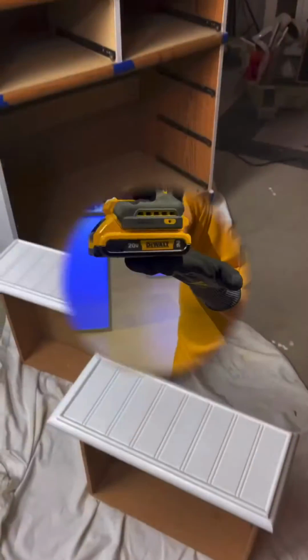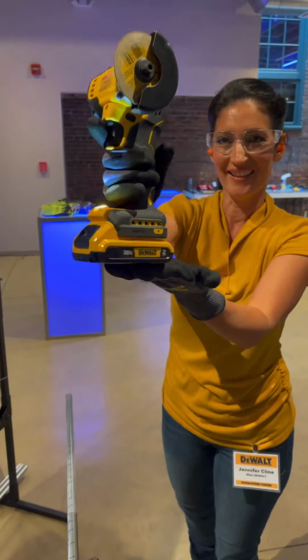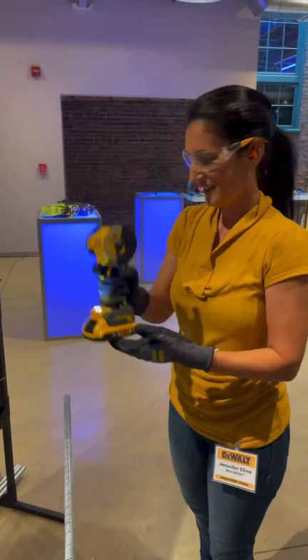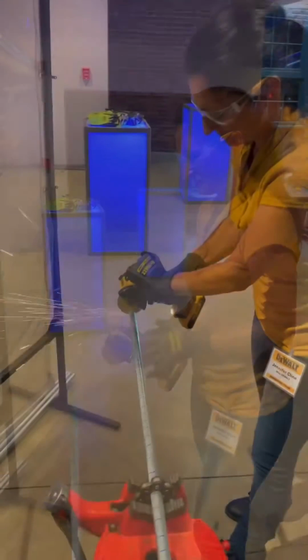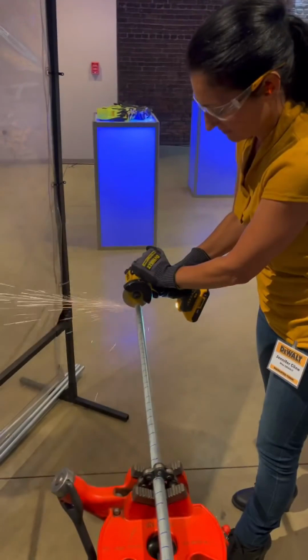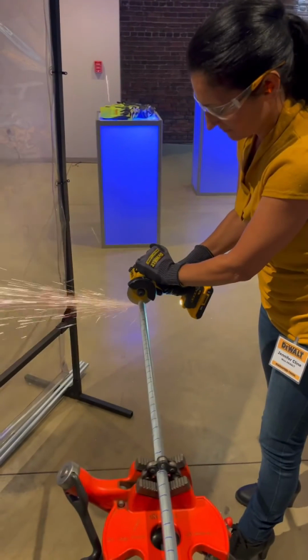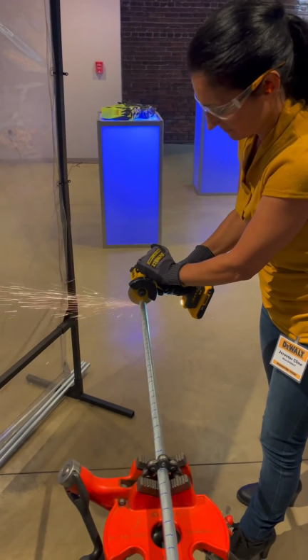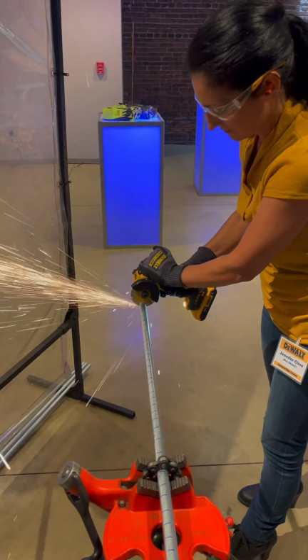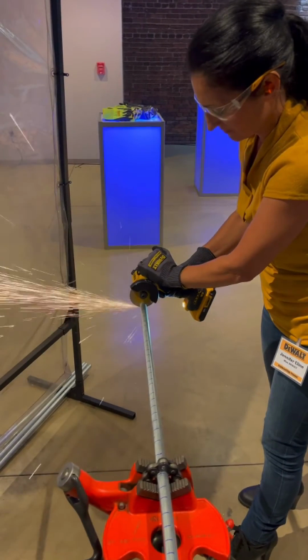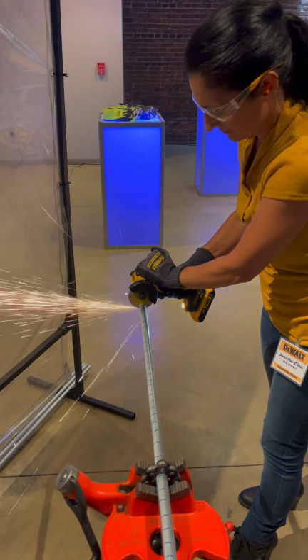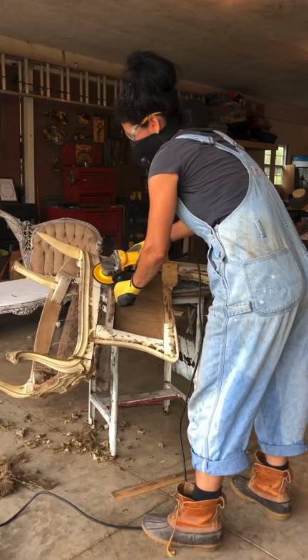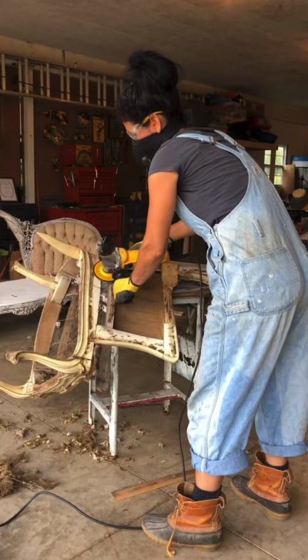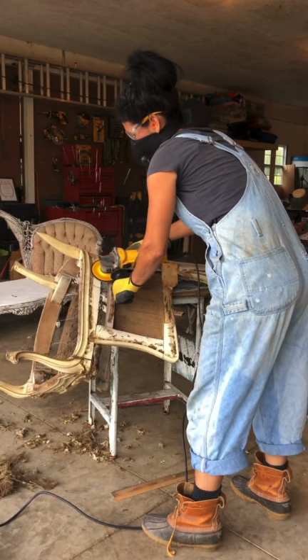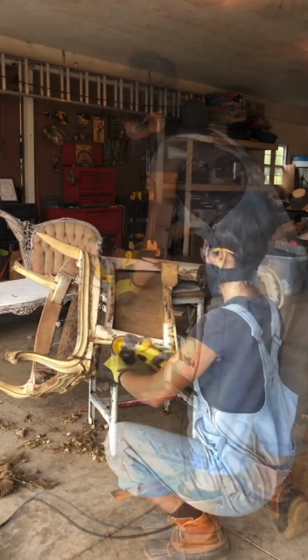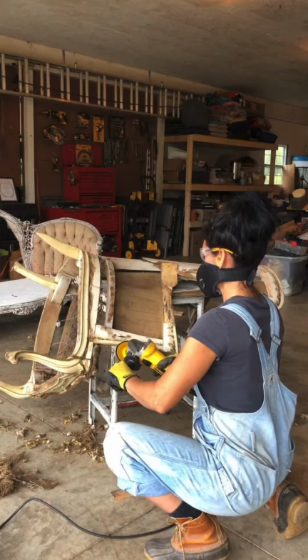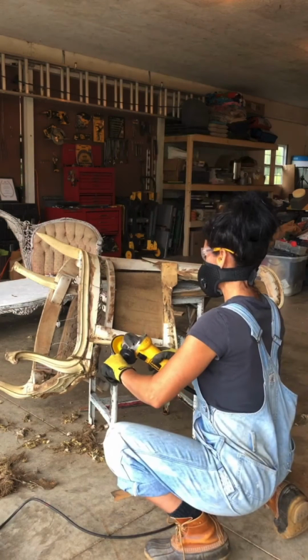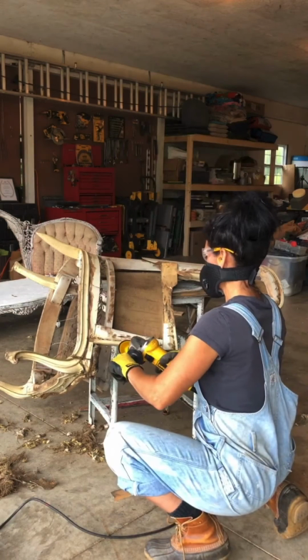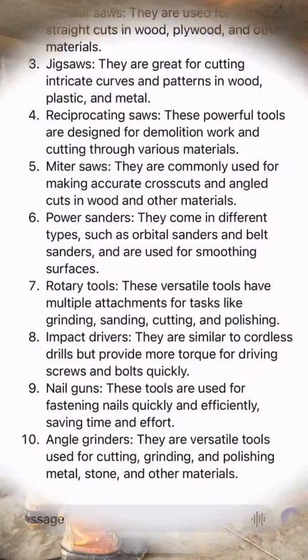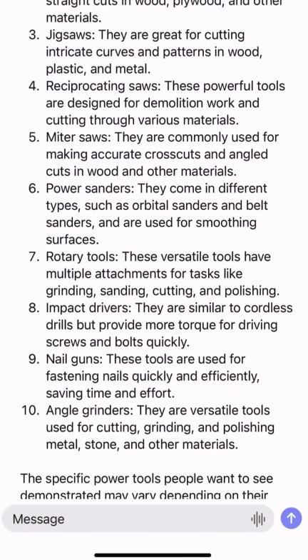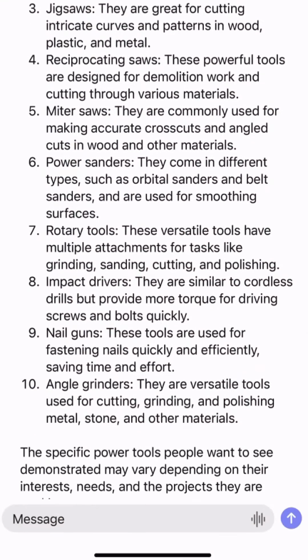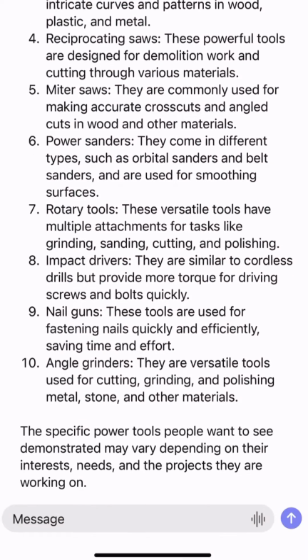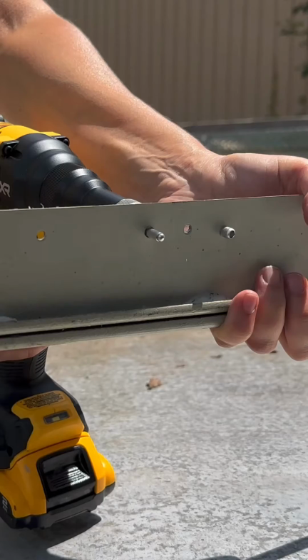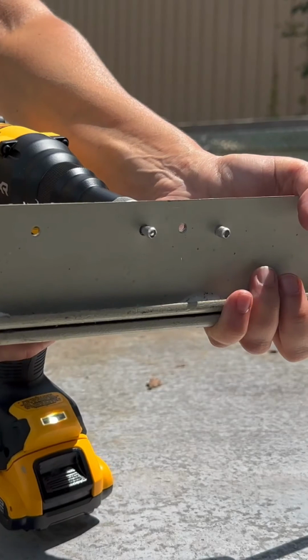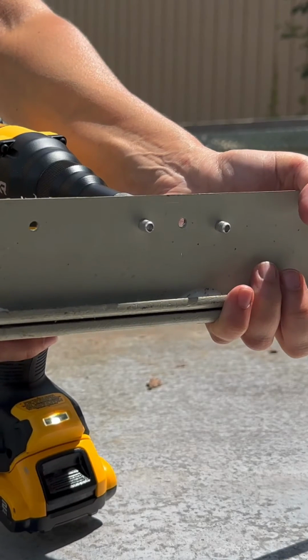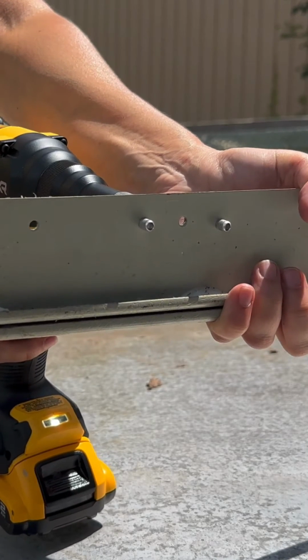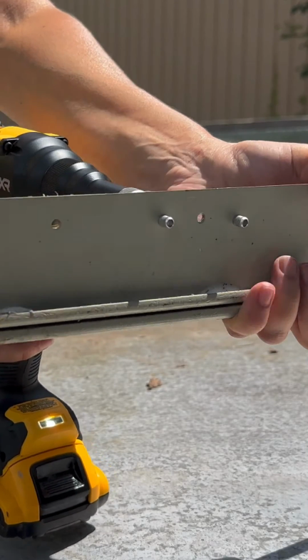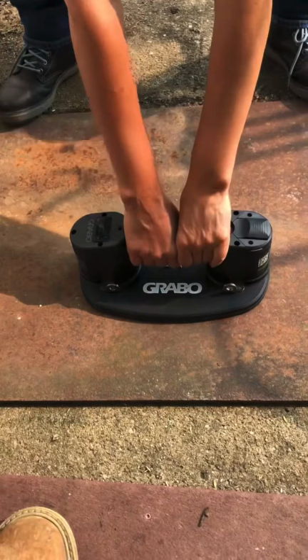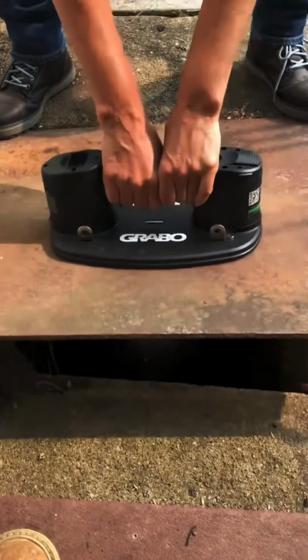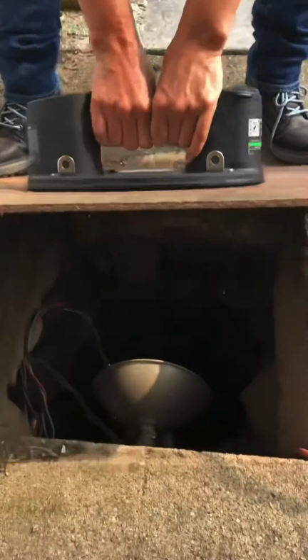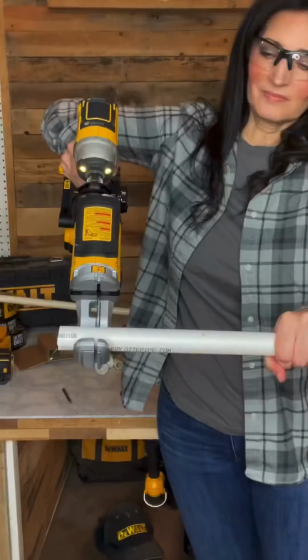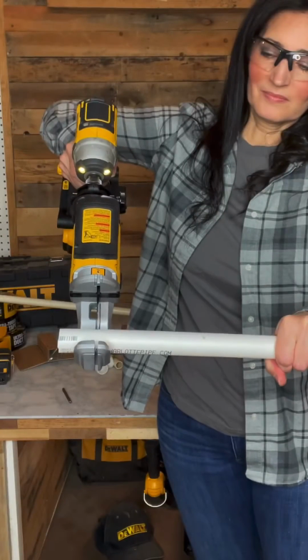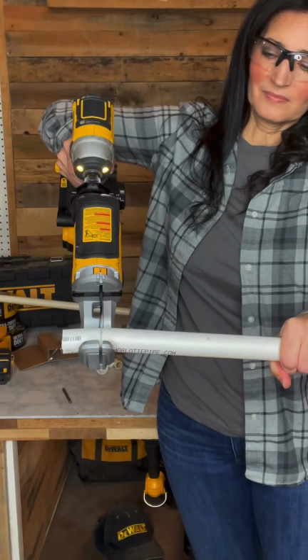Angle grinders — they are versatile tools used for cutting, grinding, and polishing metal, stone, and other materials. The specific power tools people want to see demonstrated may vary depending on their interests, needs, and the projects they are working on.